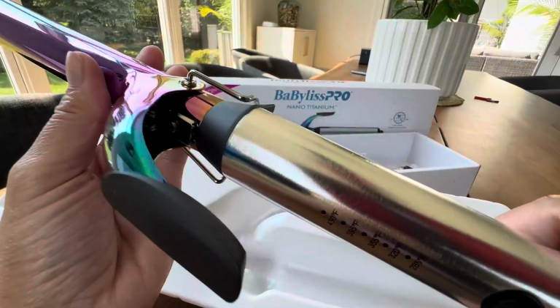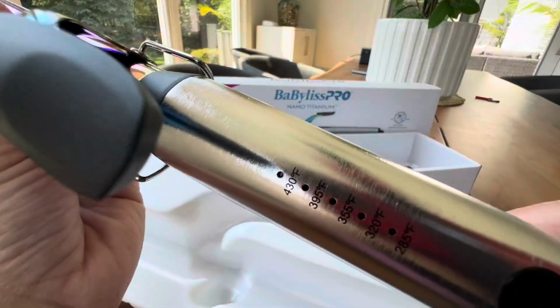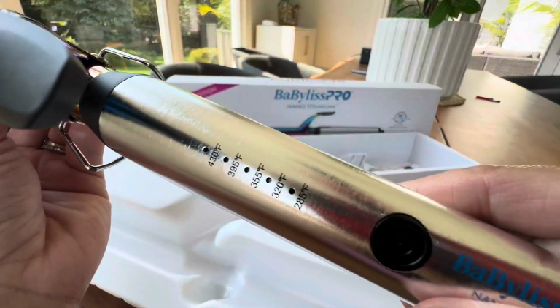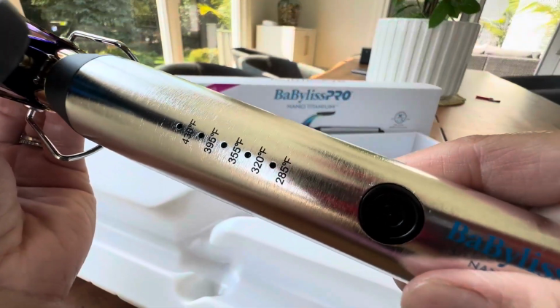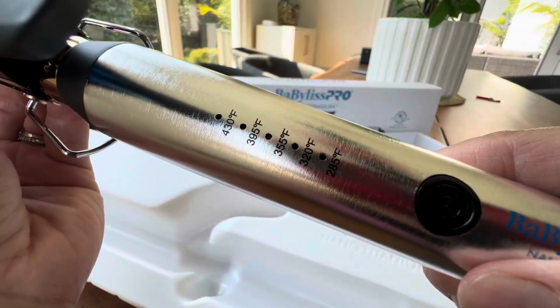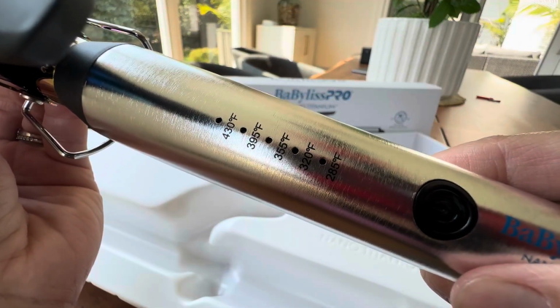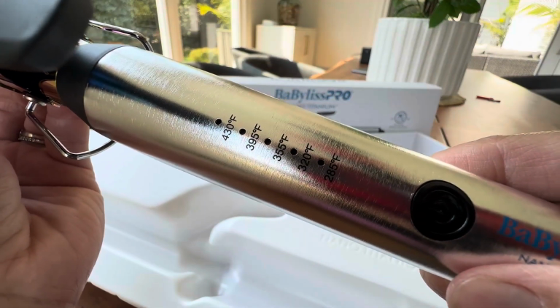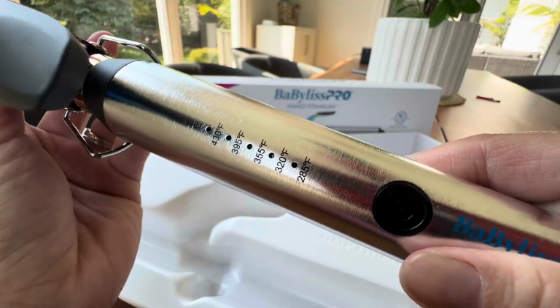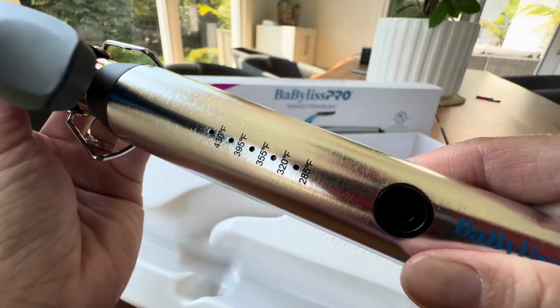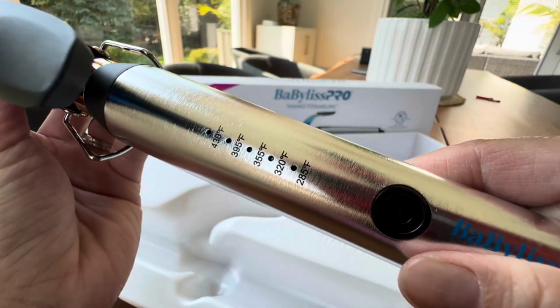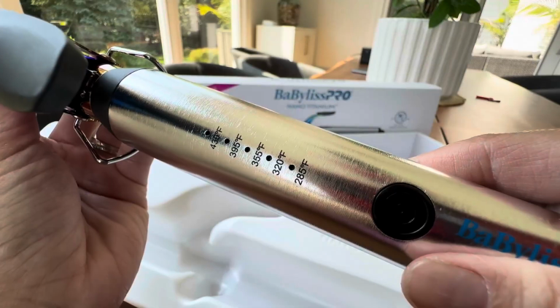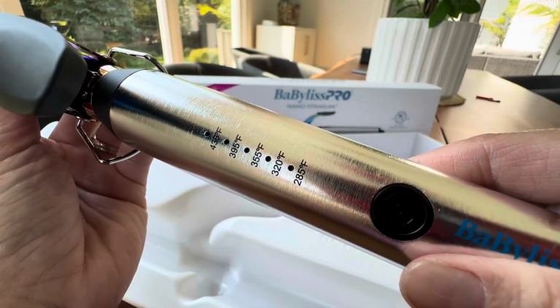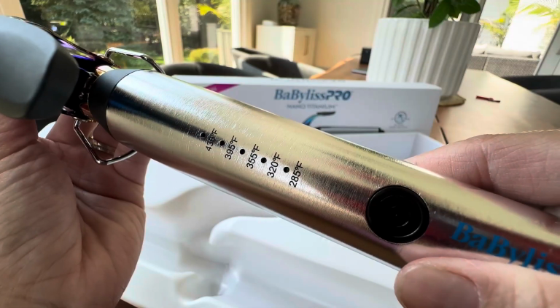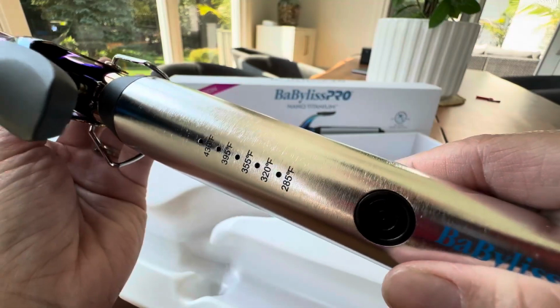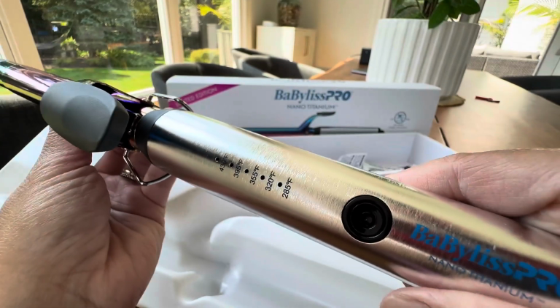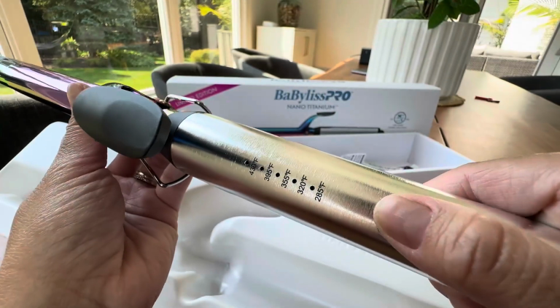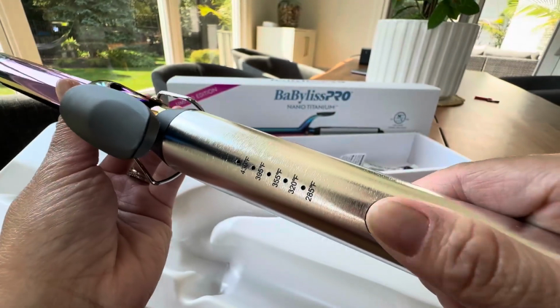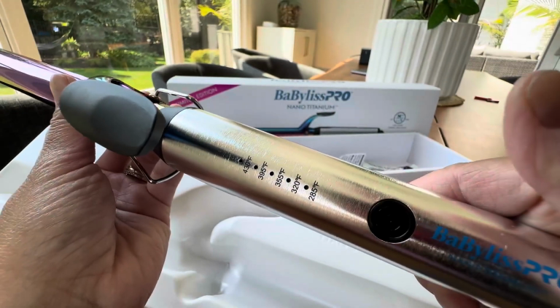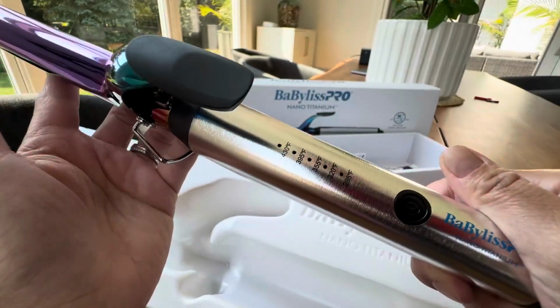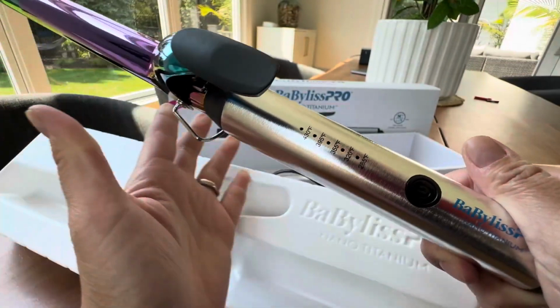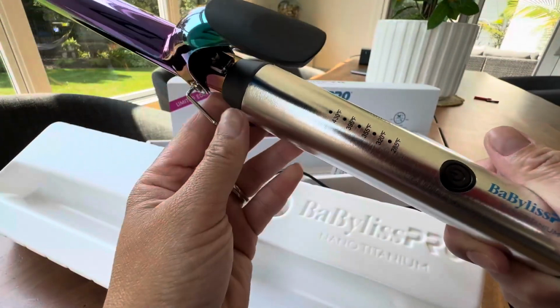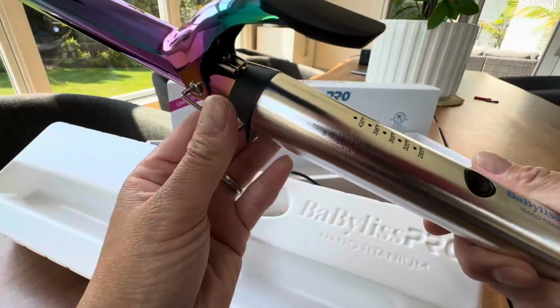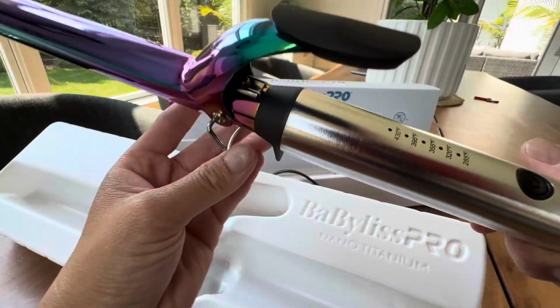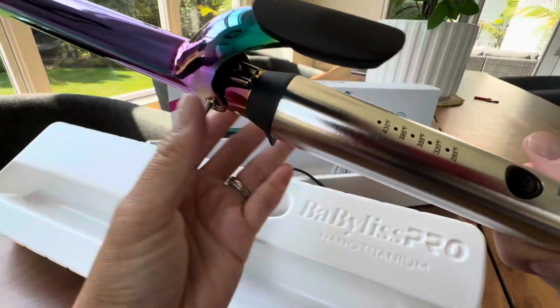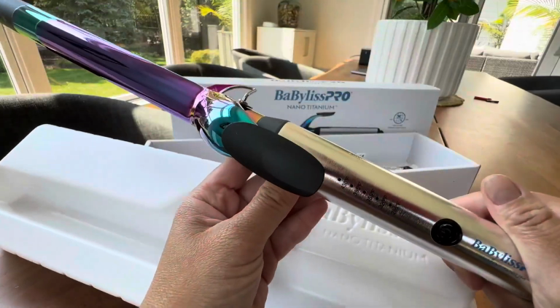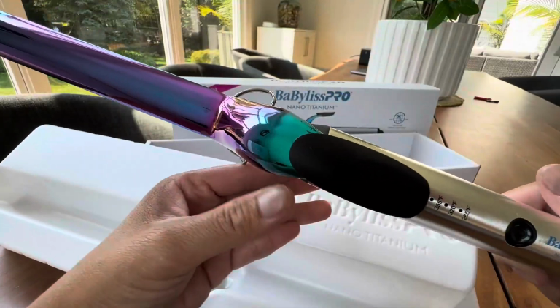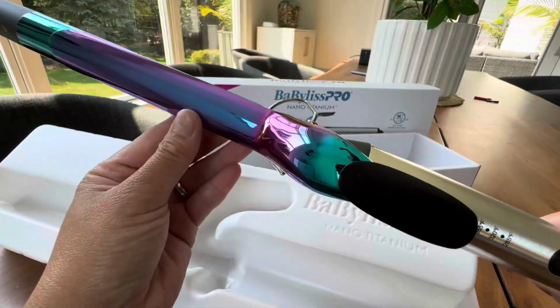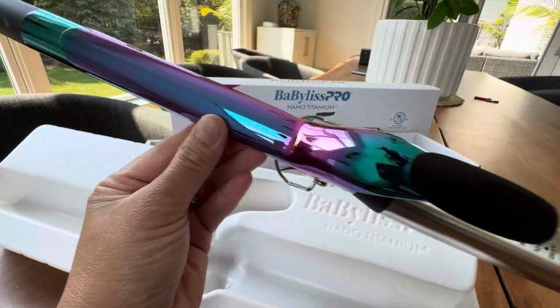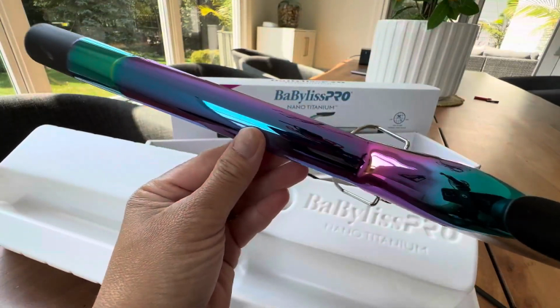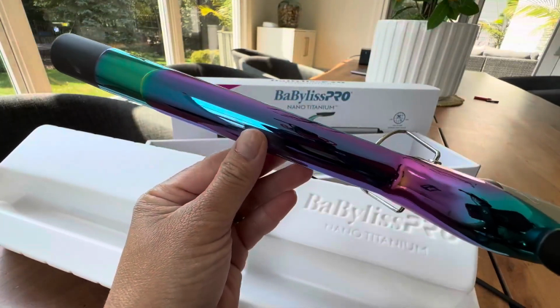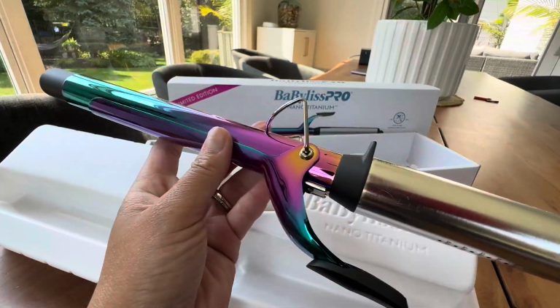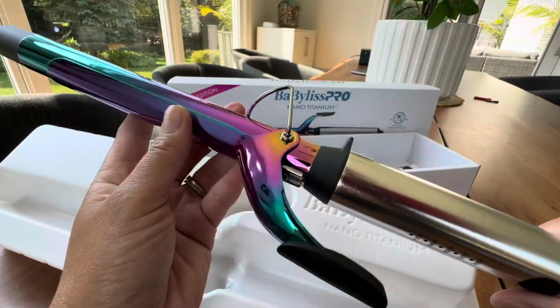And you have up to 430 Fahrenheit, 285 the lowest, and just off and on. Simple. I think Babyliss Pro lasts for a long, long time because they are really simplistic.